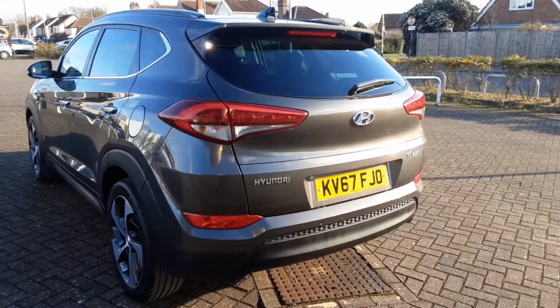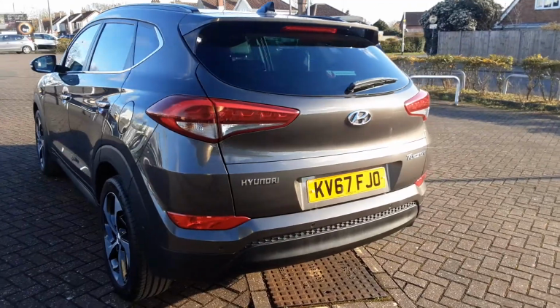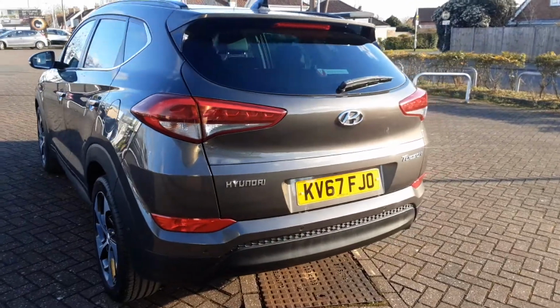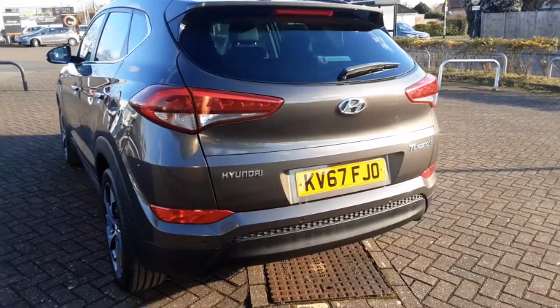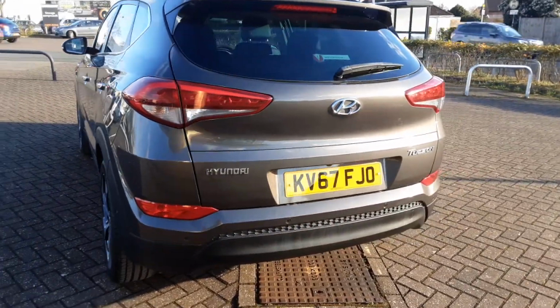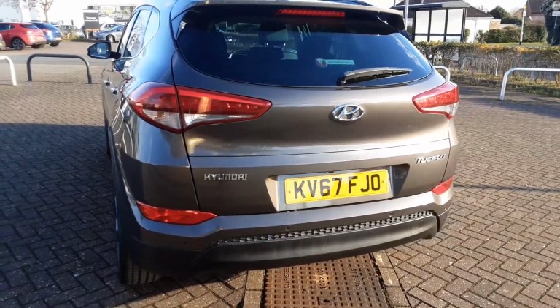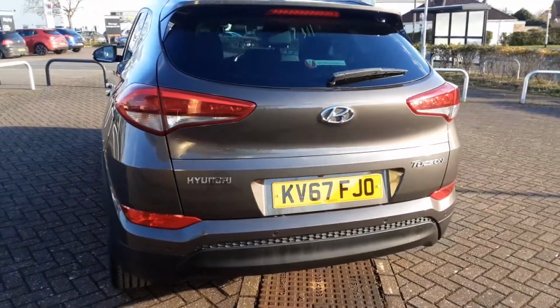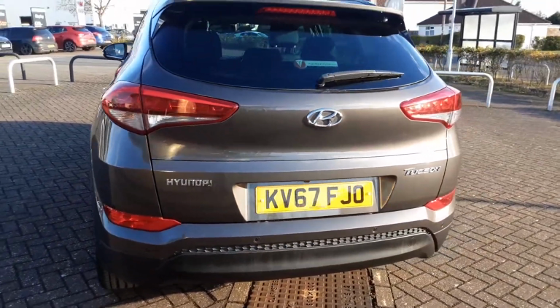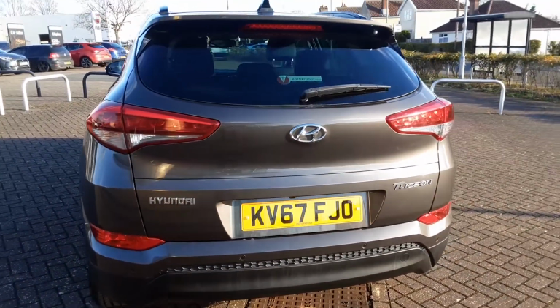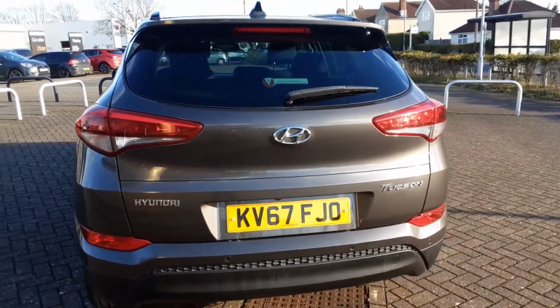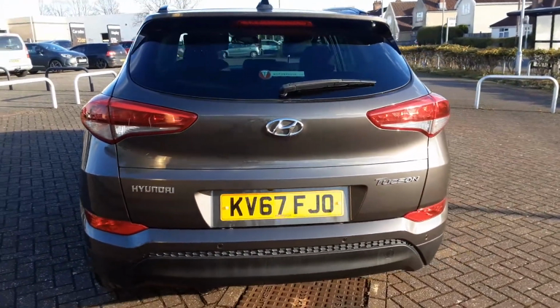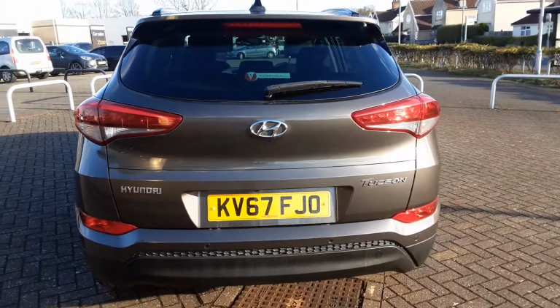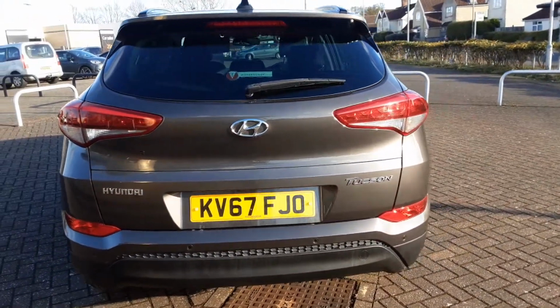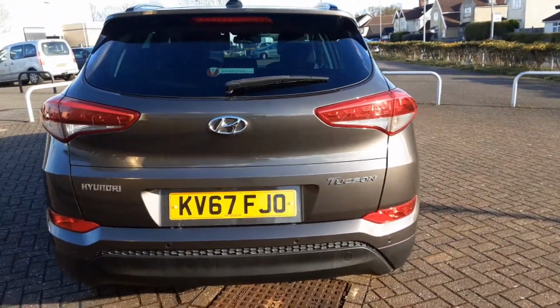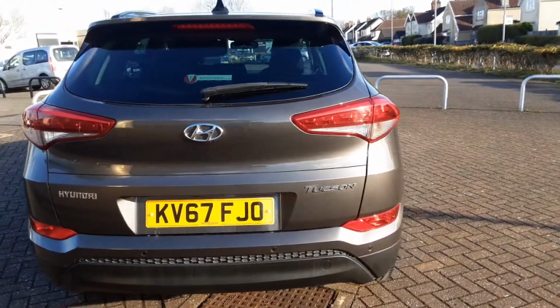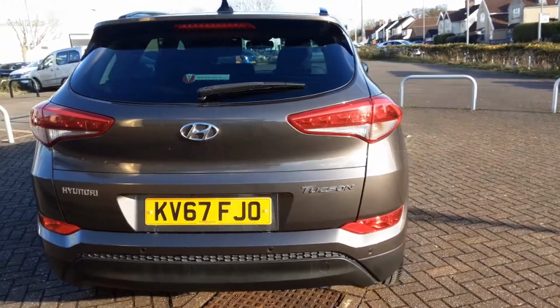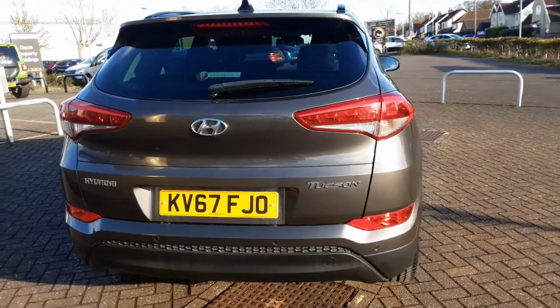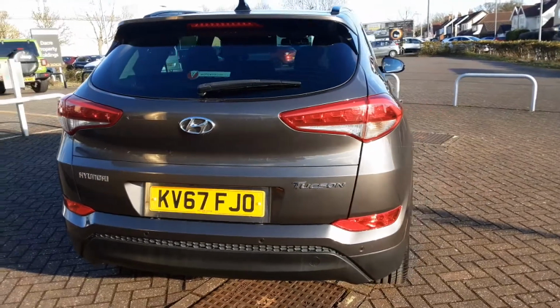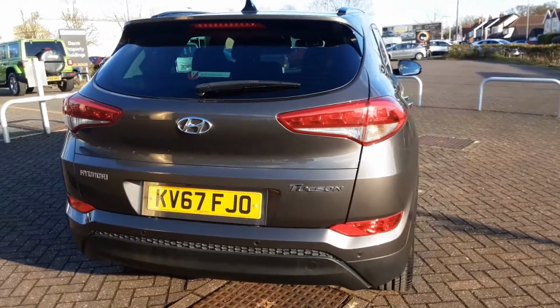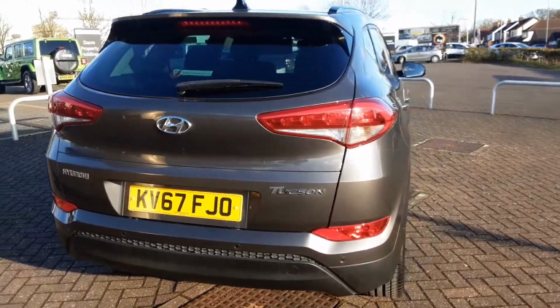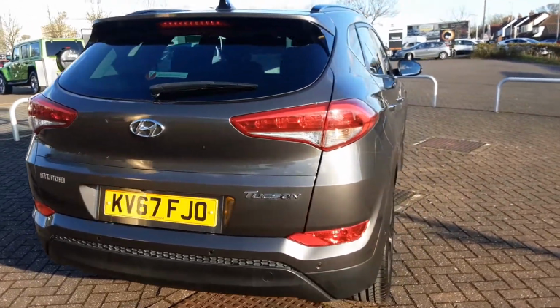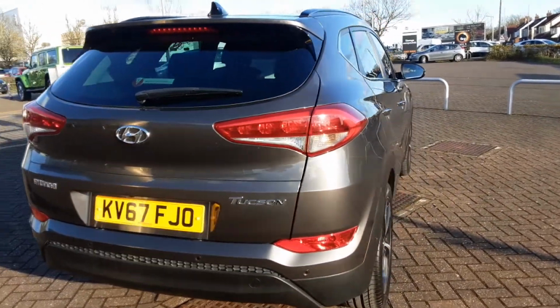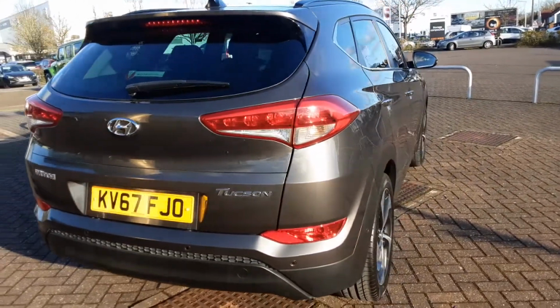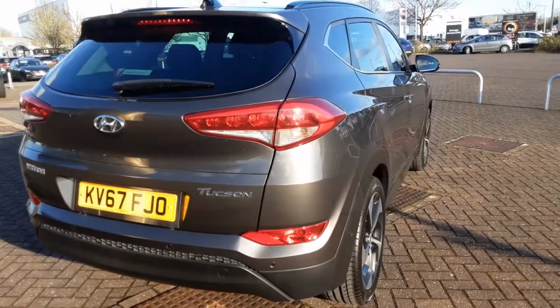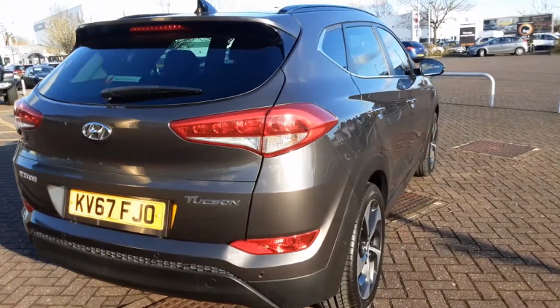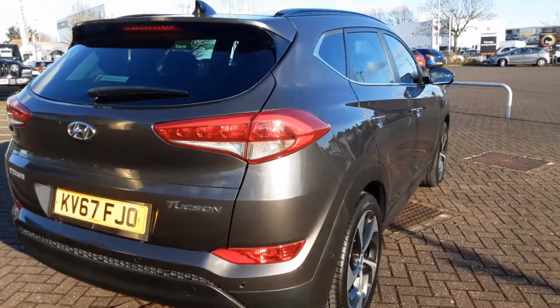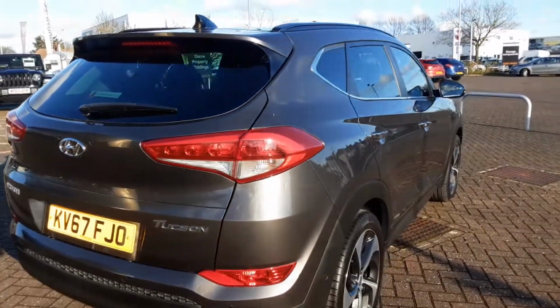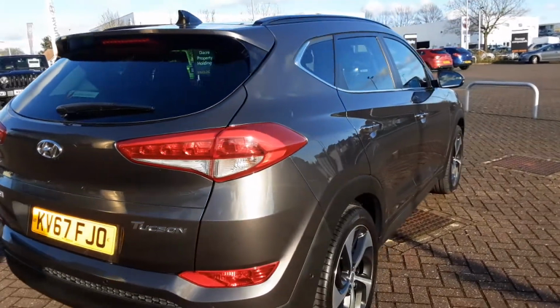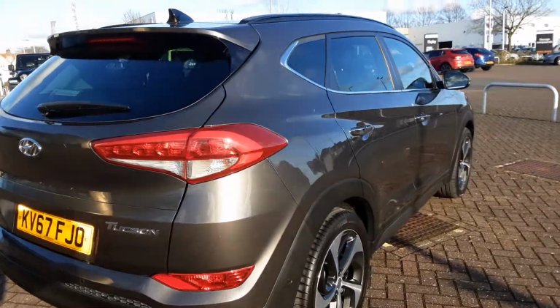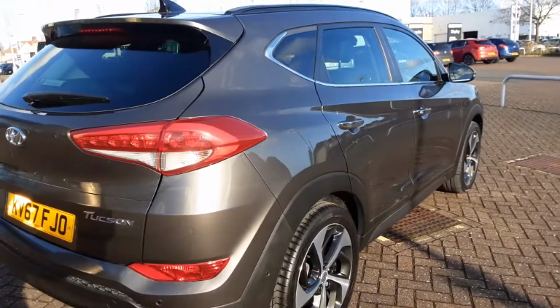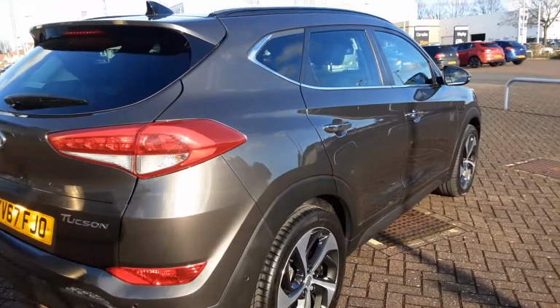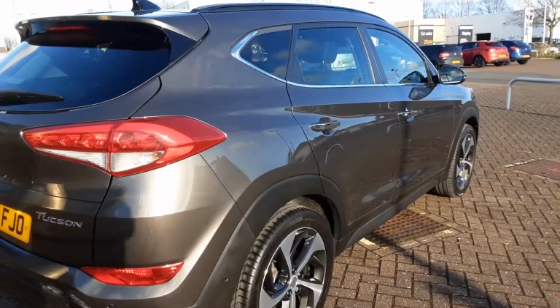Being the premium SE spec, it does have a lot of features. It has full leather with heated and ventilated seats, a power tailgate, and a lovely large panoramic sunroof.